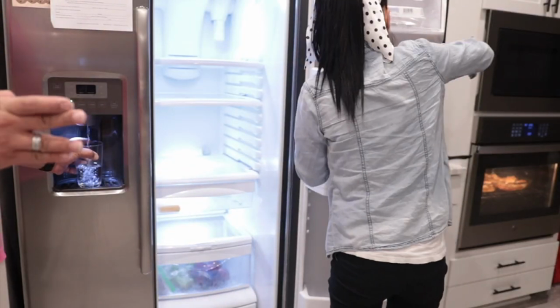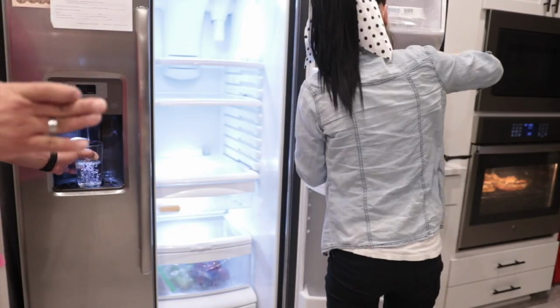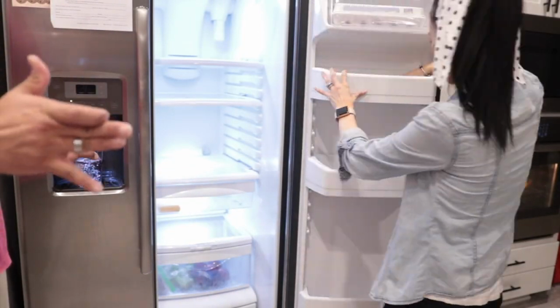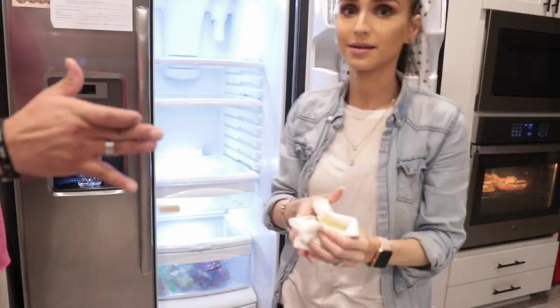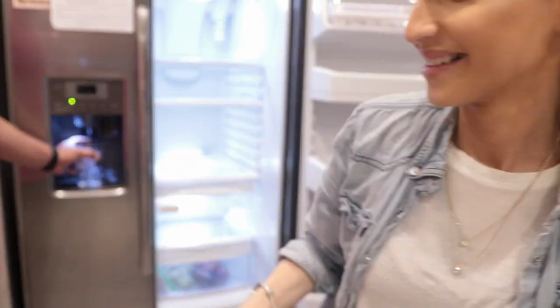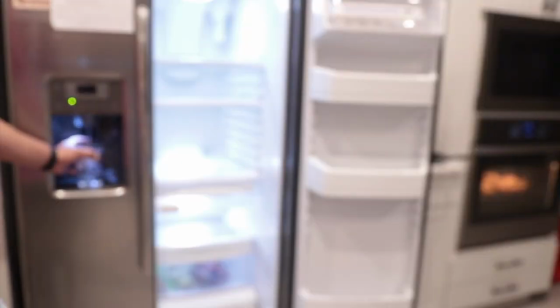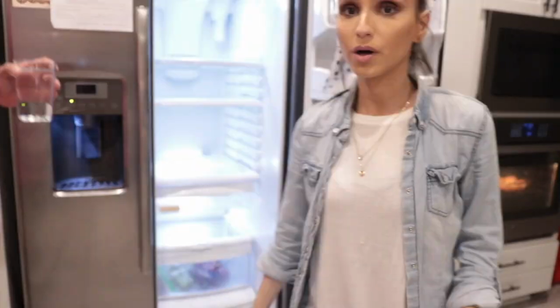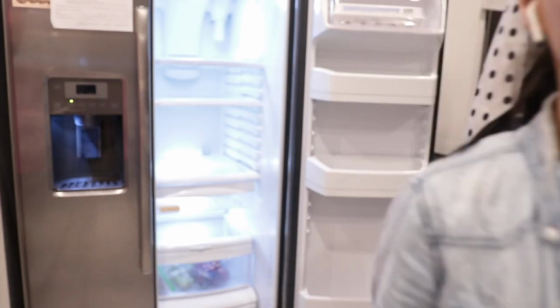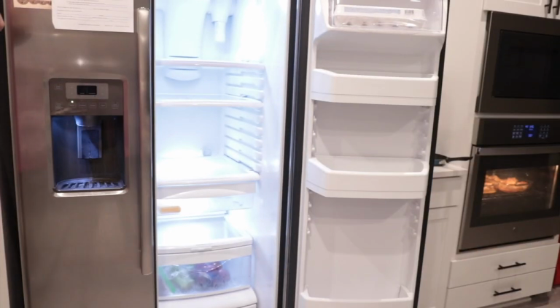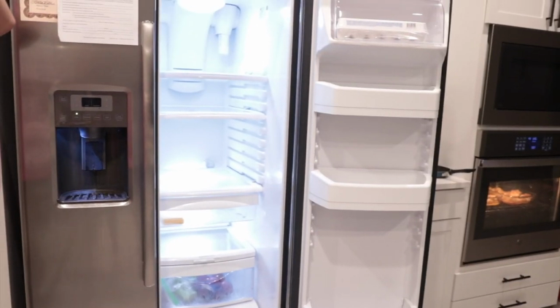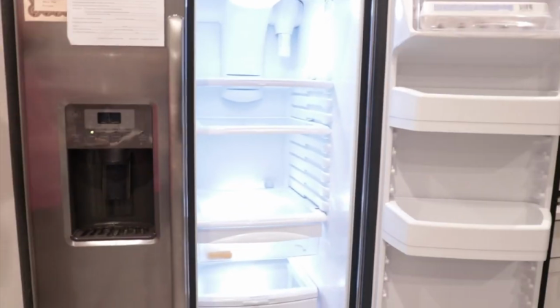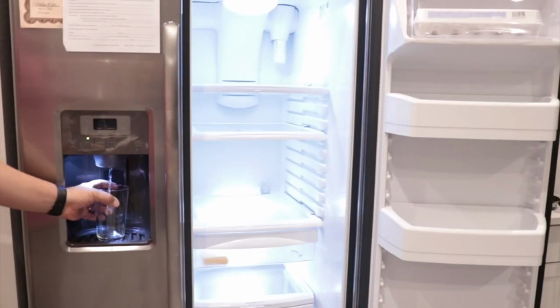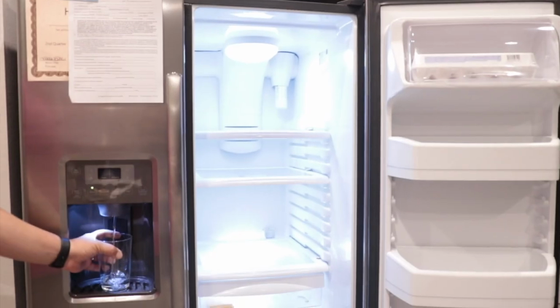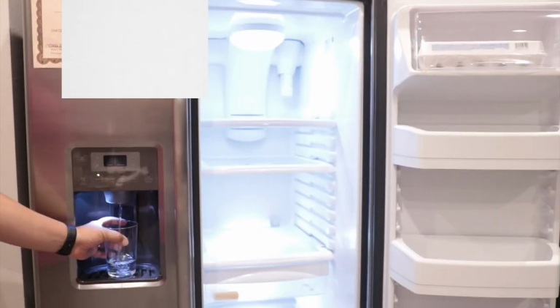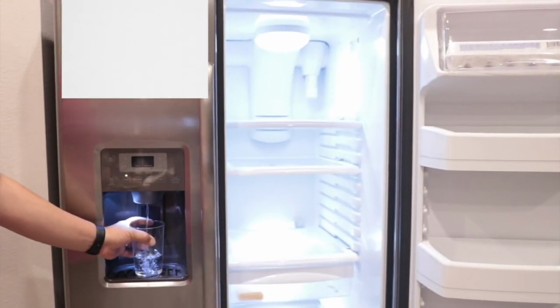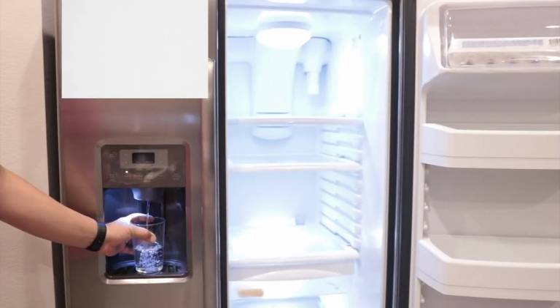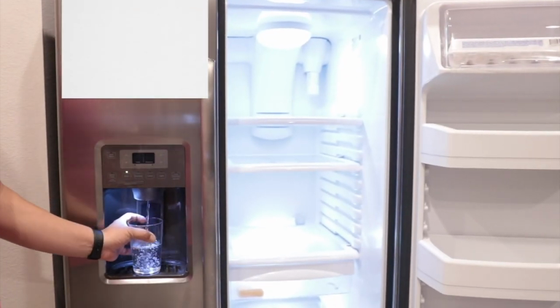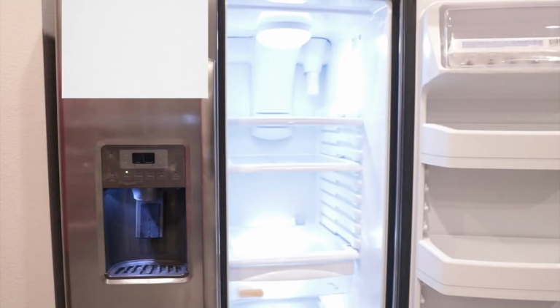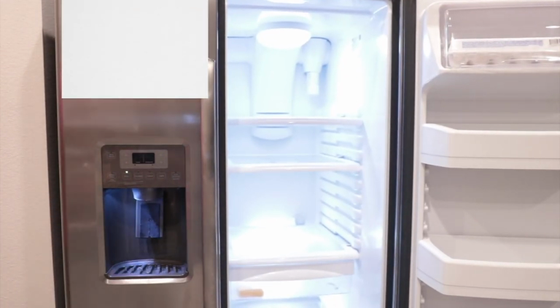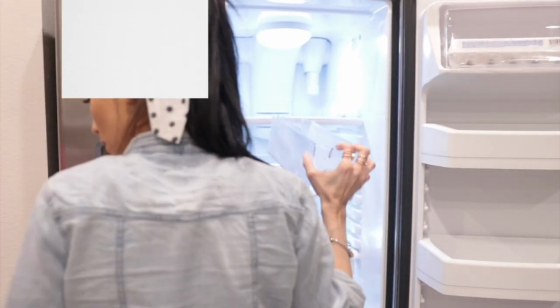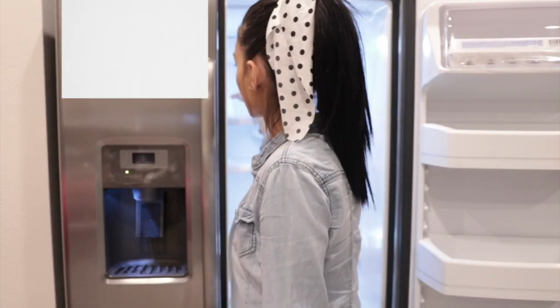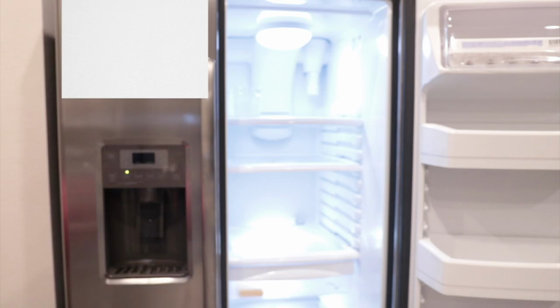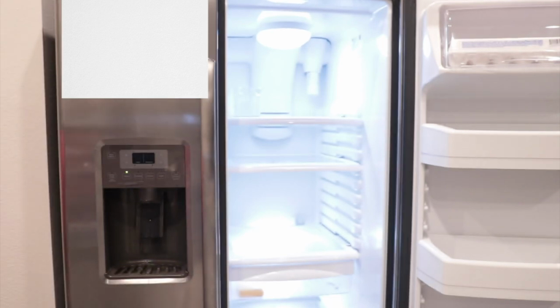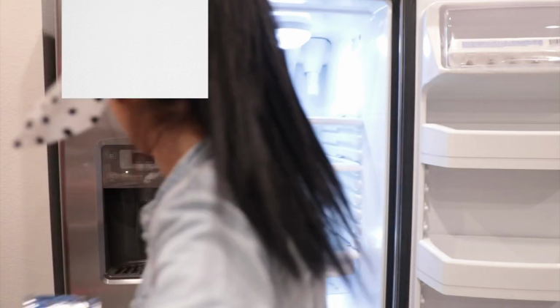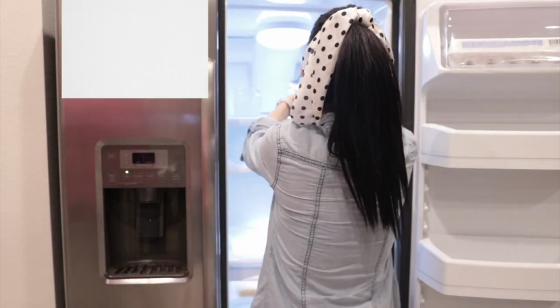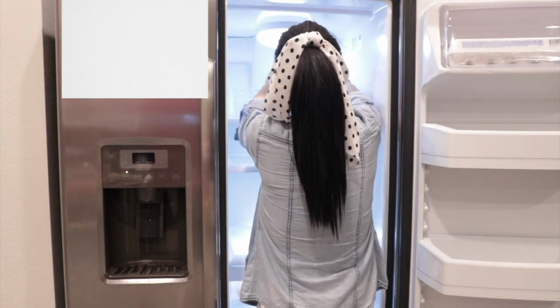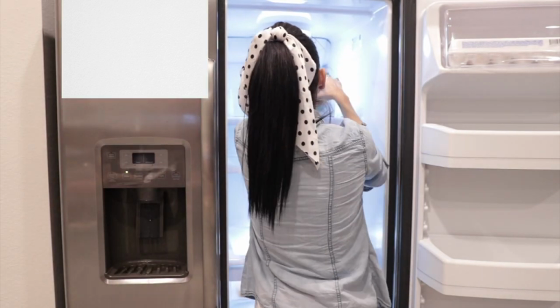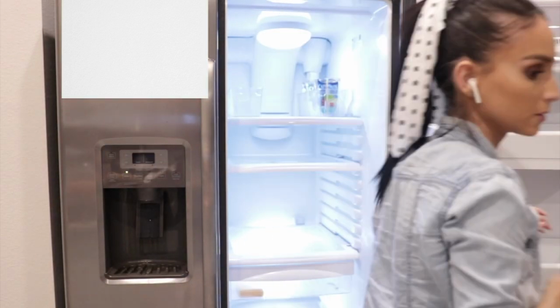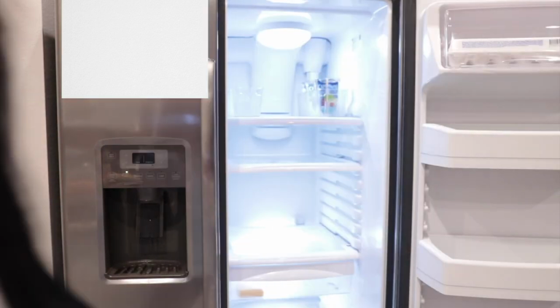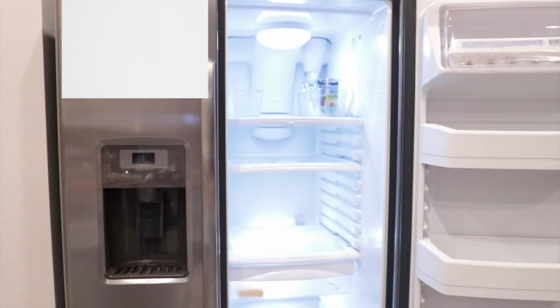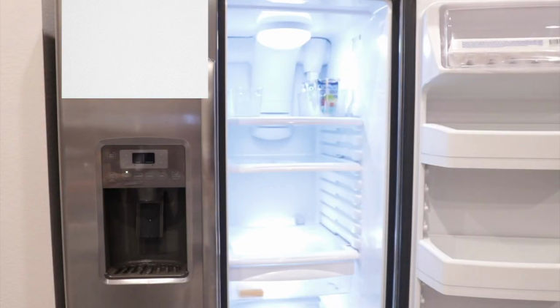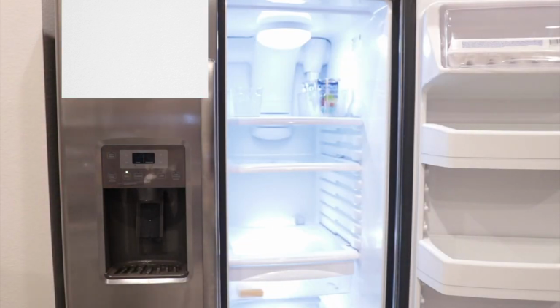Some people like to go out and buy containers to make it look cohesive and aesthetically pleasing. I could do that, but I'm just going to make it work with what I have — and so can you. It's just about learning how to place things.